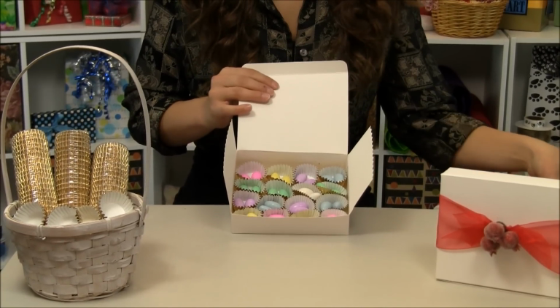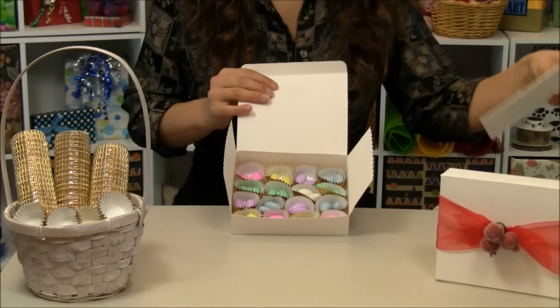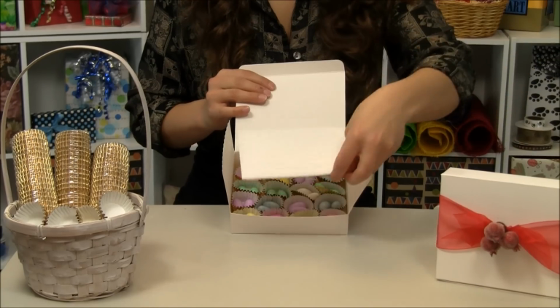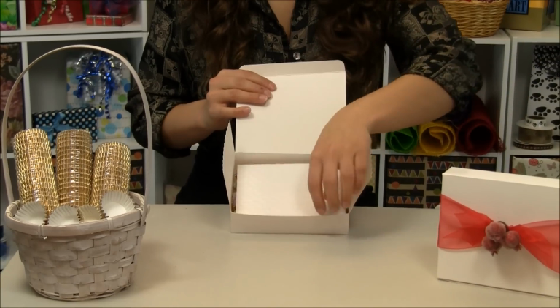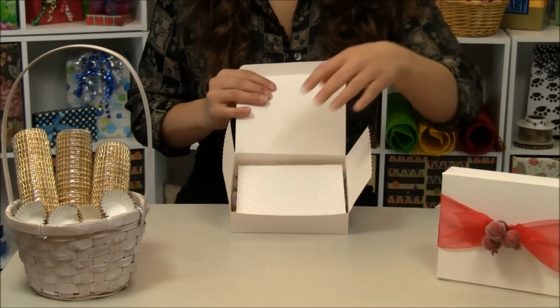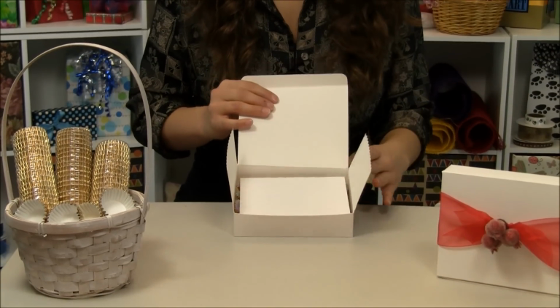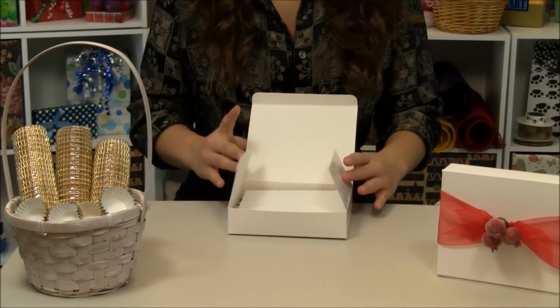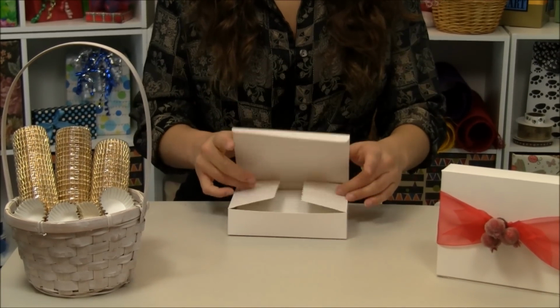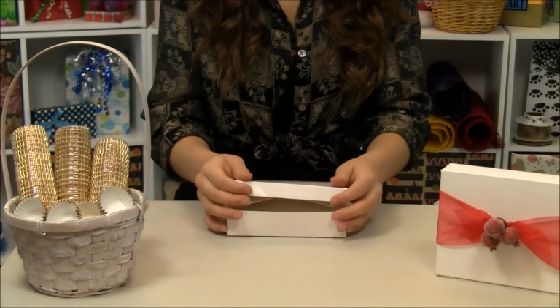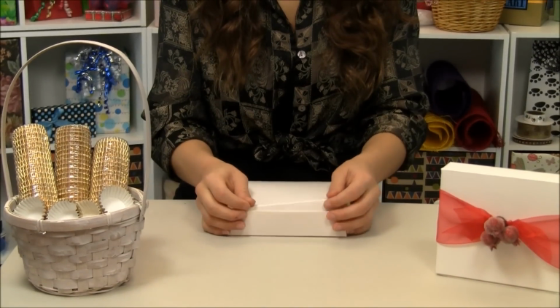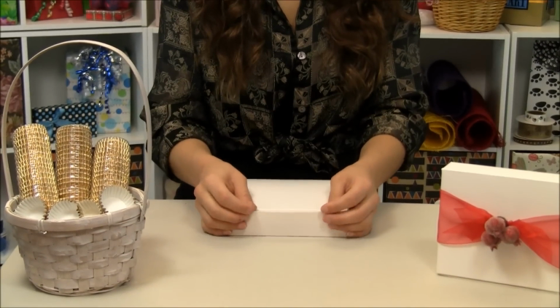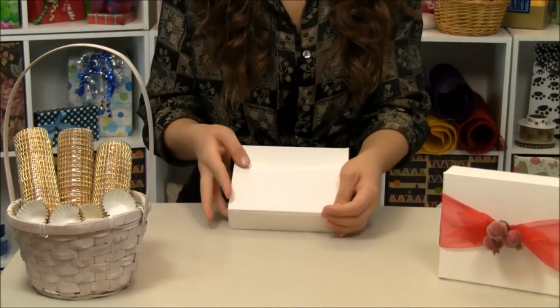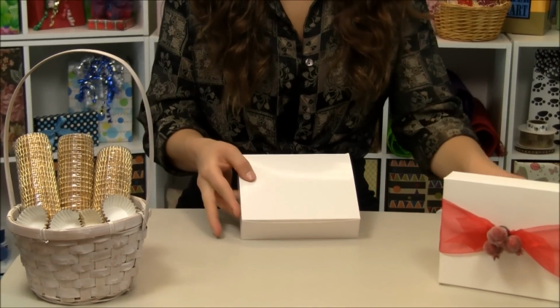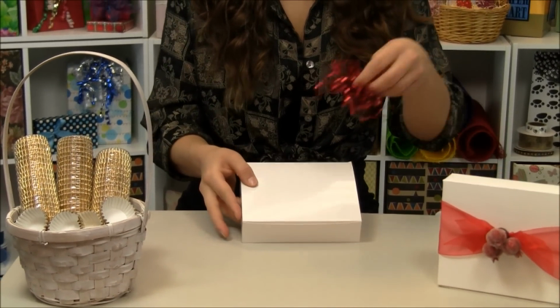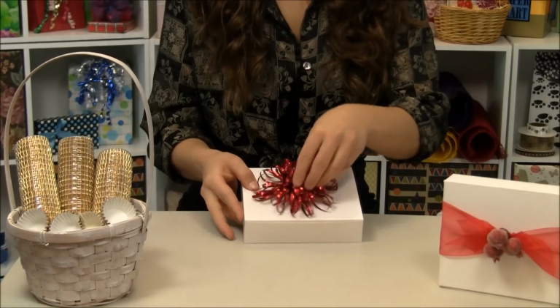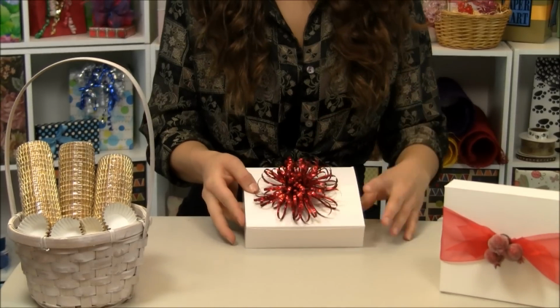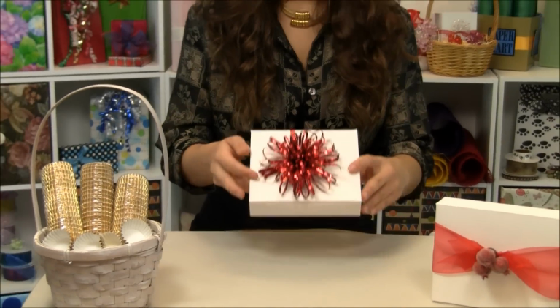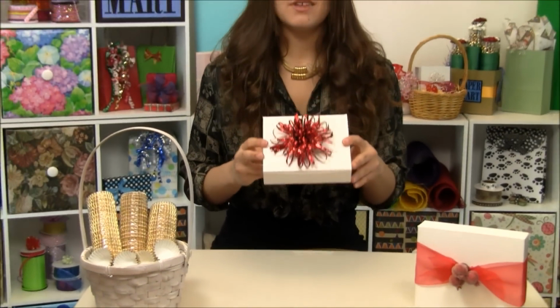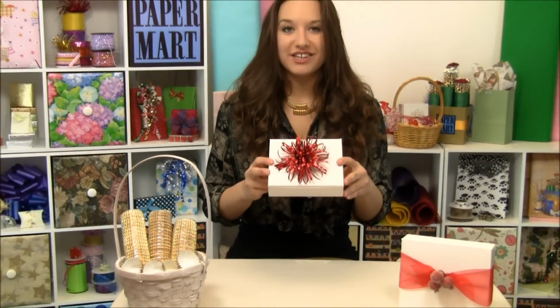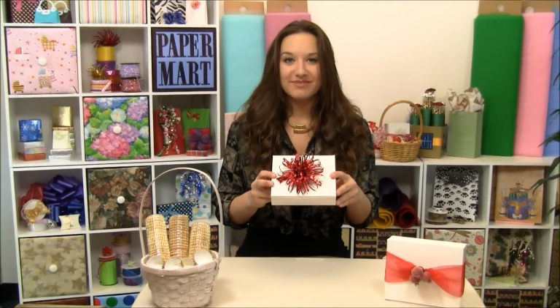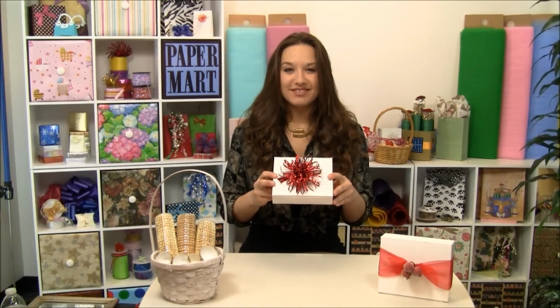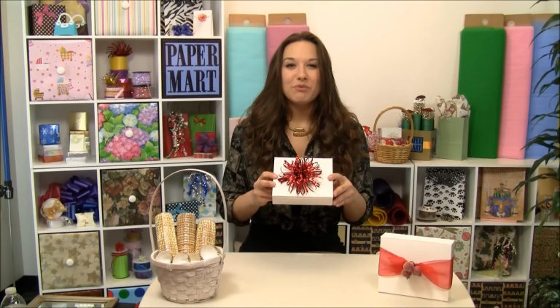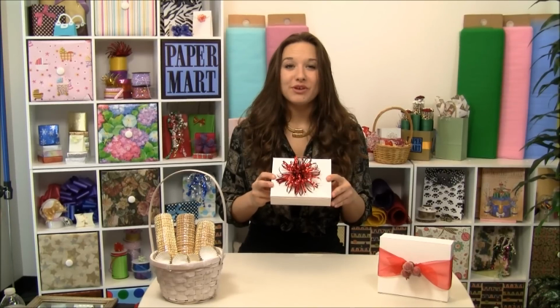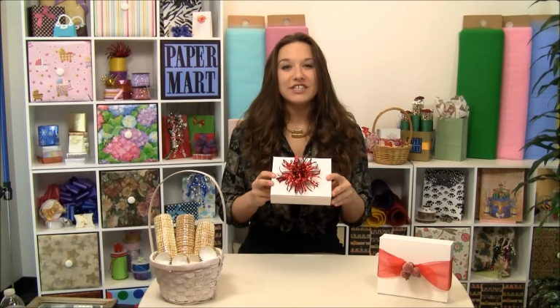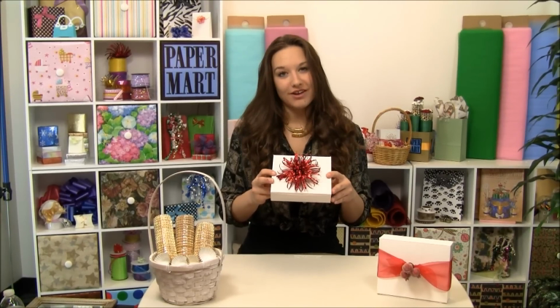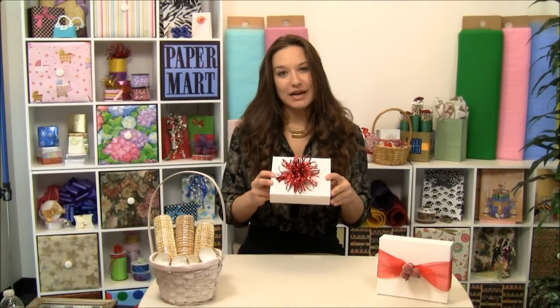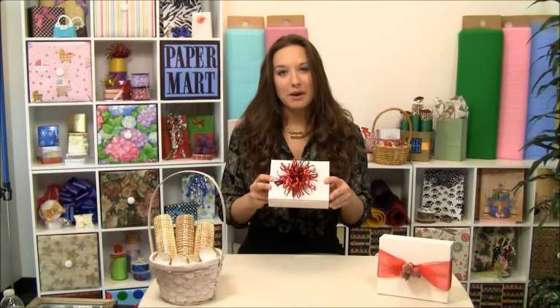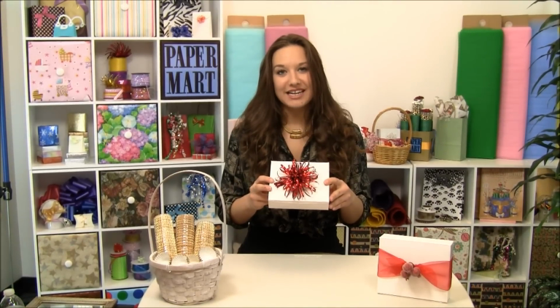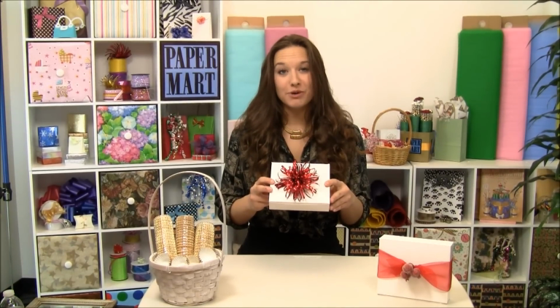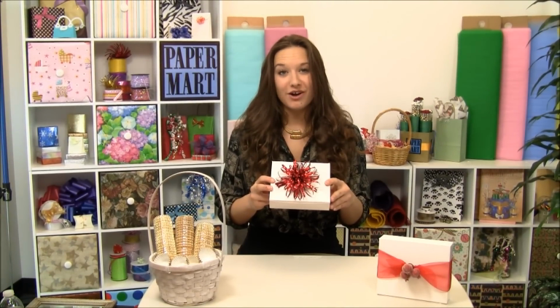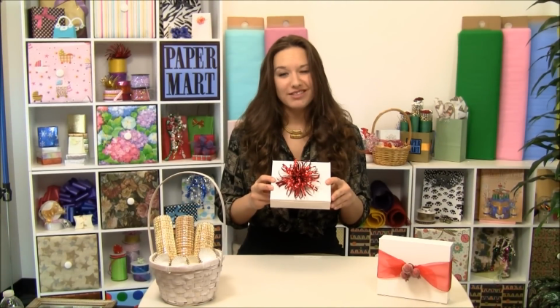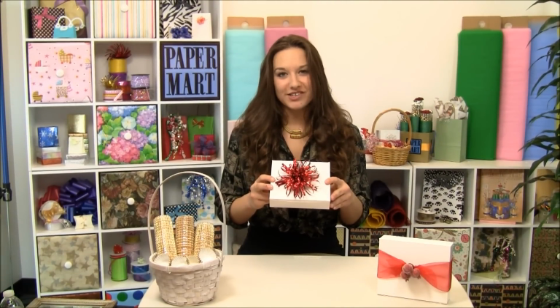You would simply add another one of our candy liners, close up your box, add another one of your gorgeous bows, and you're good to go. Remember, you can find these foil liner candy cups at our website at papermart.com. Thanks for watching.